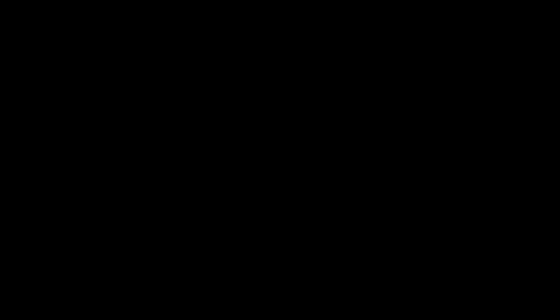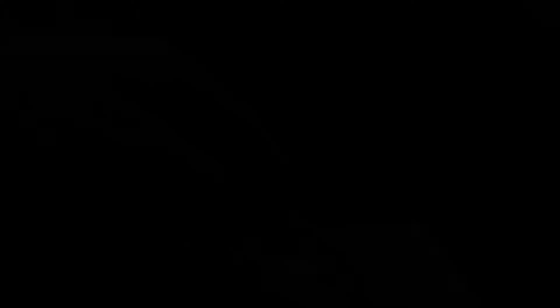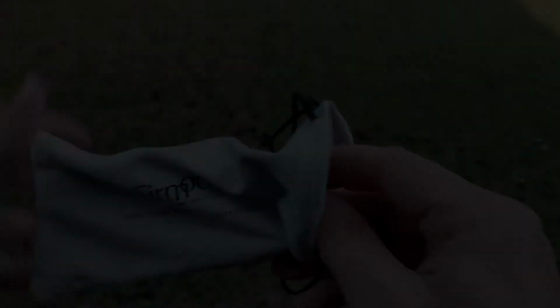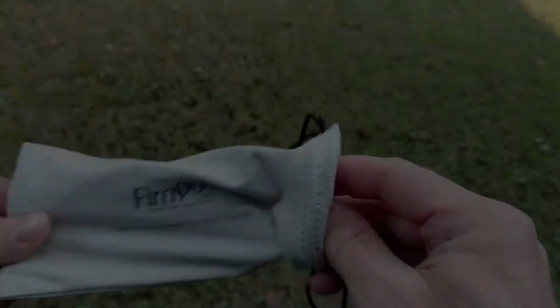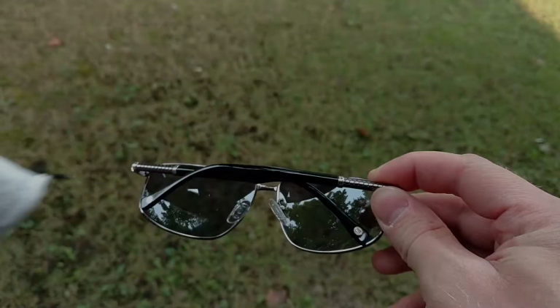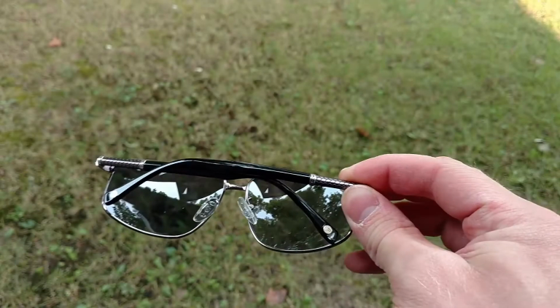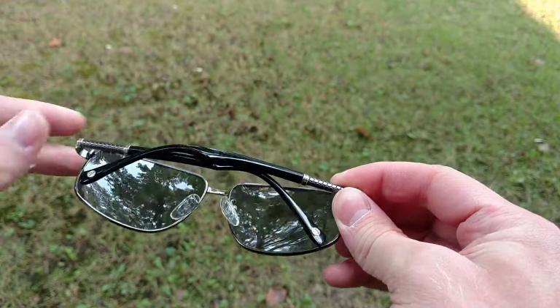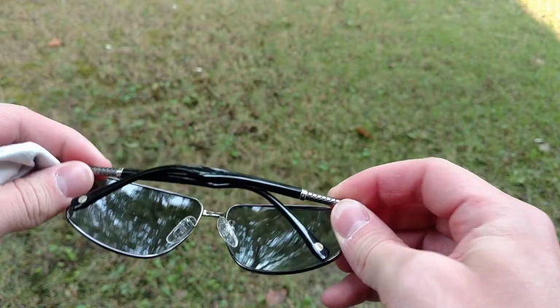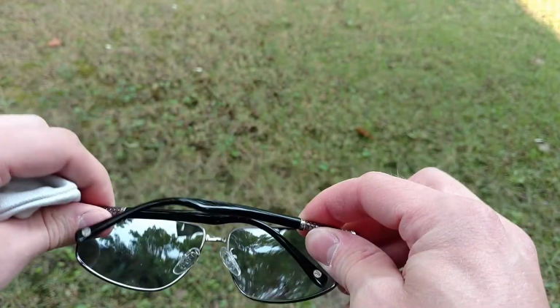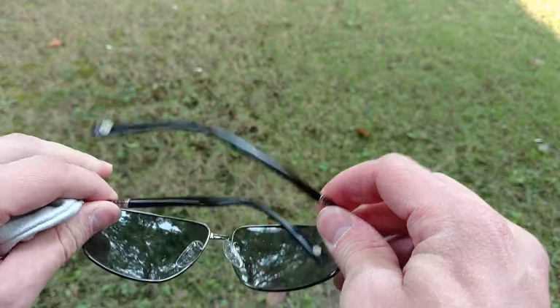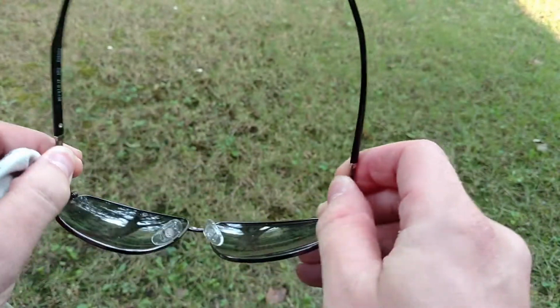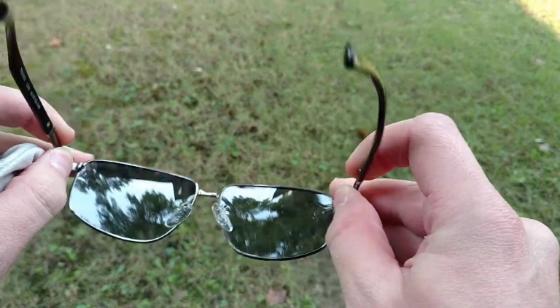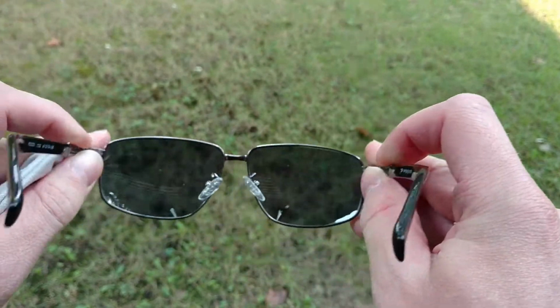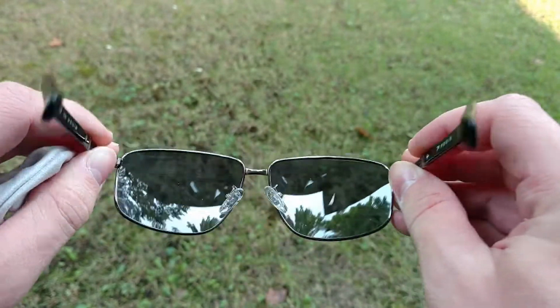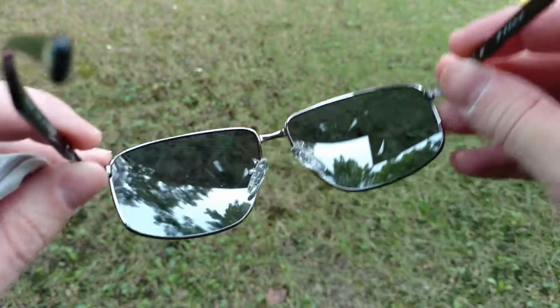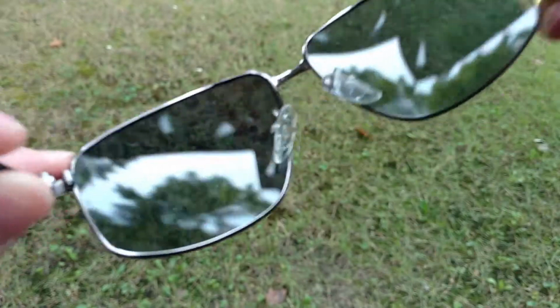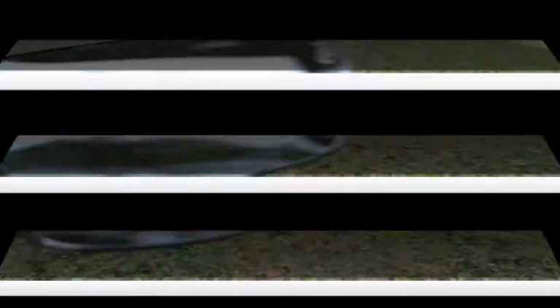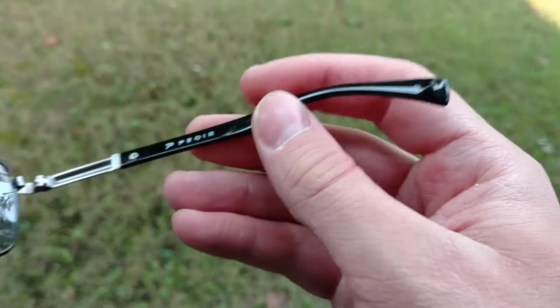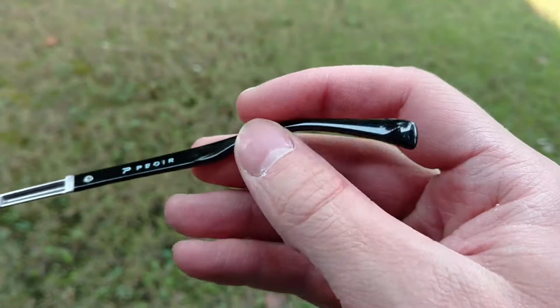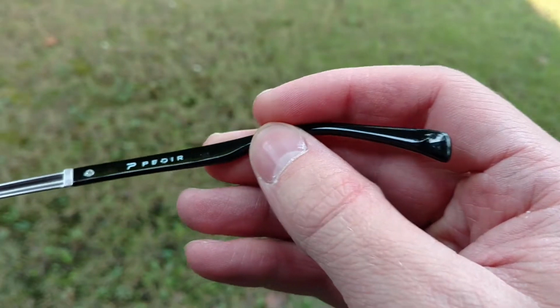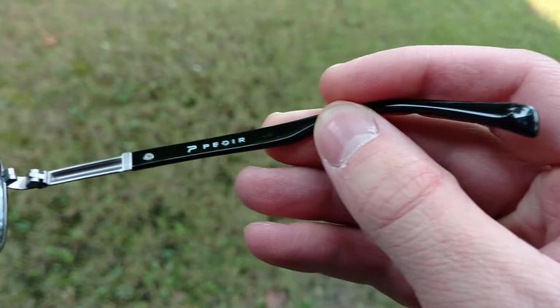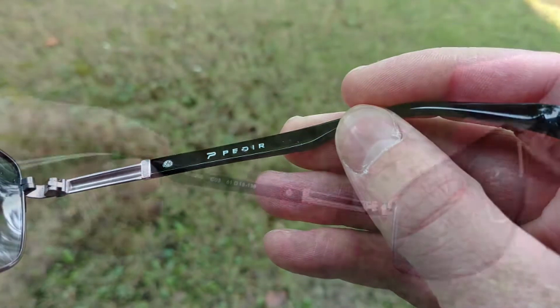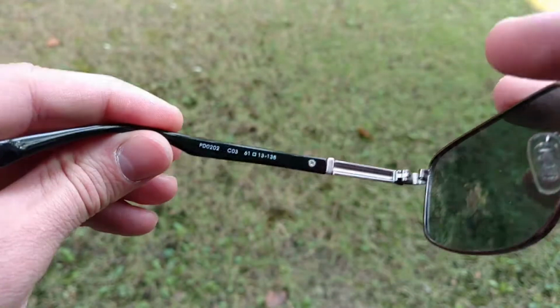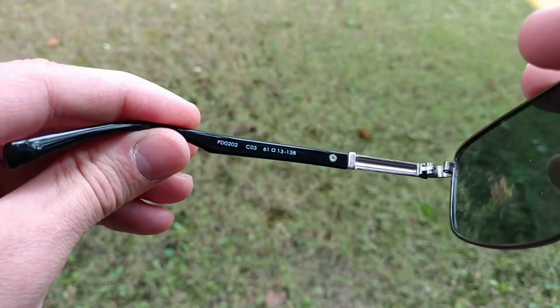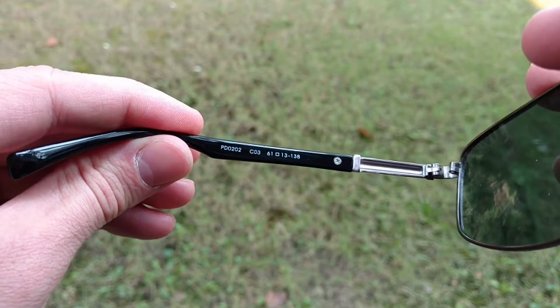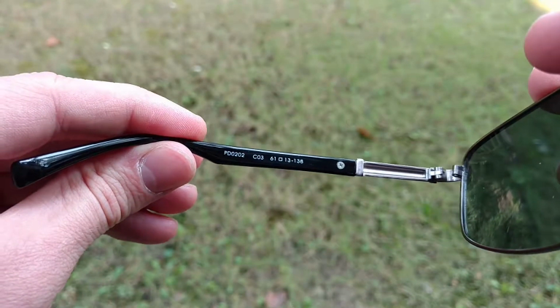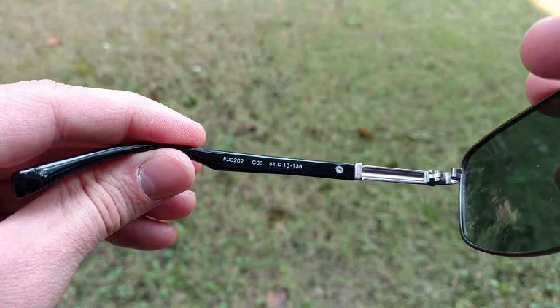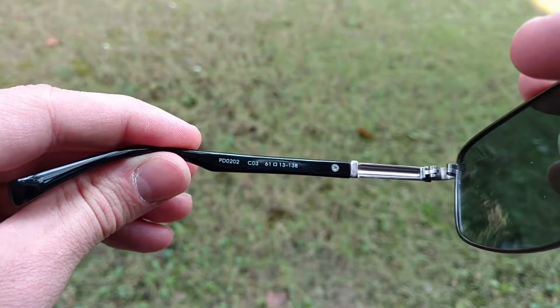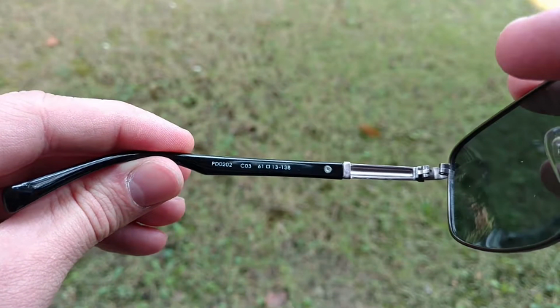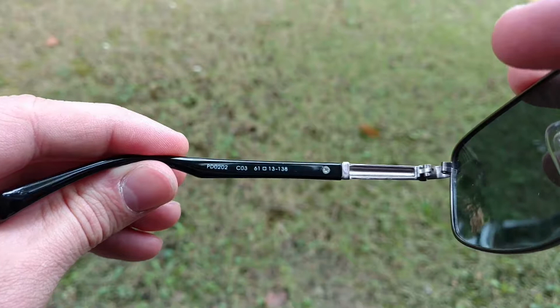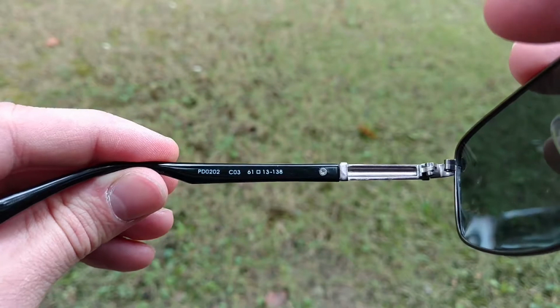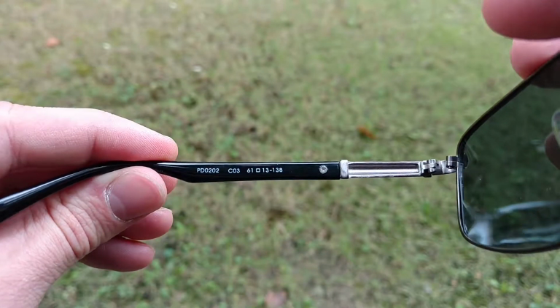Let's change gears a bit here this week and talk about sunglasses. I present to you the PDAIR PD-0202 Men's Full Frame Metal Sunglasses.